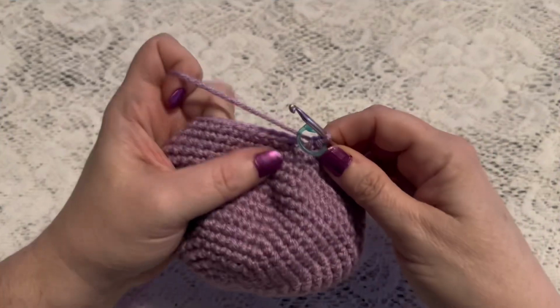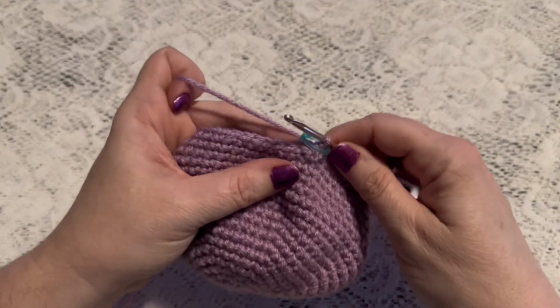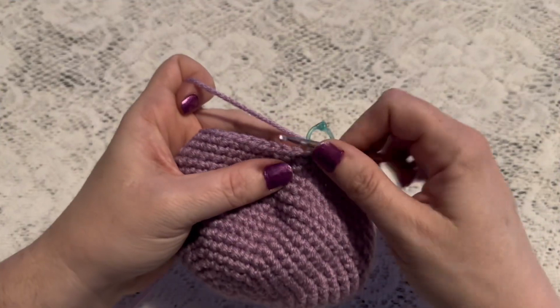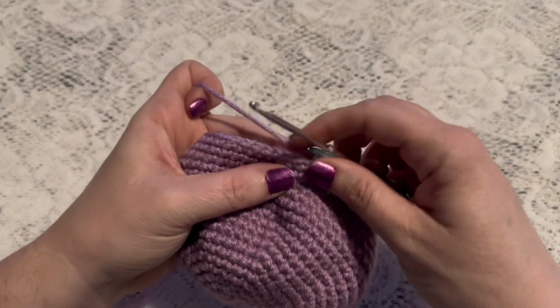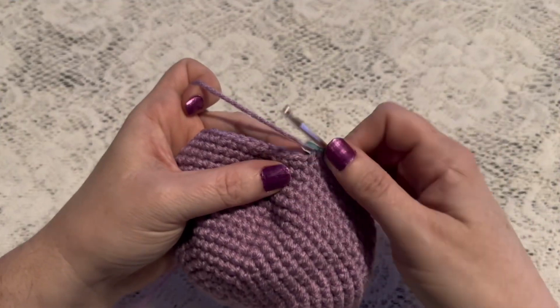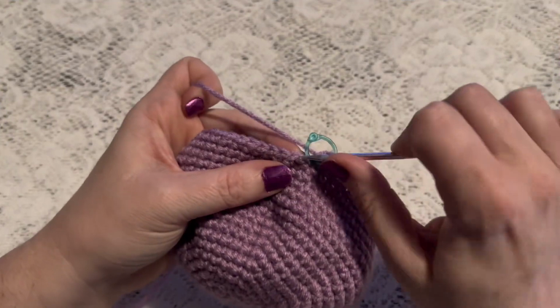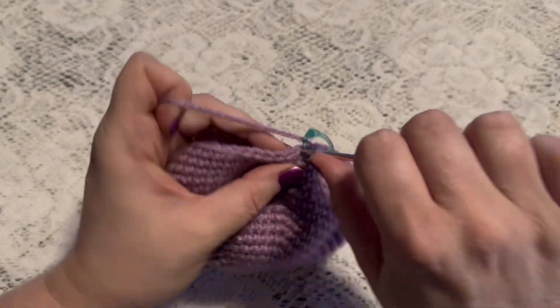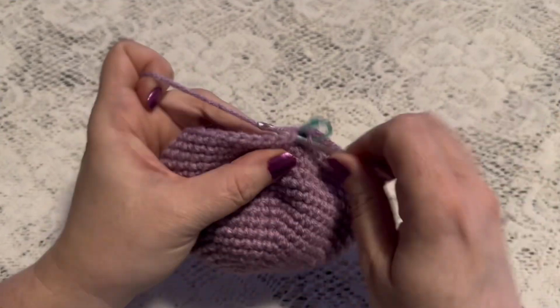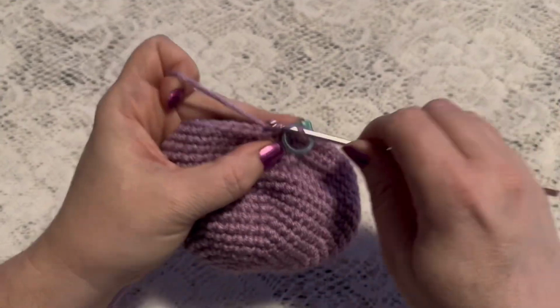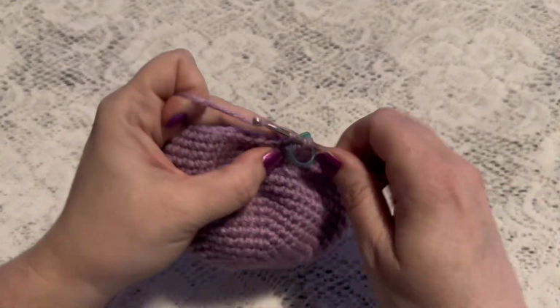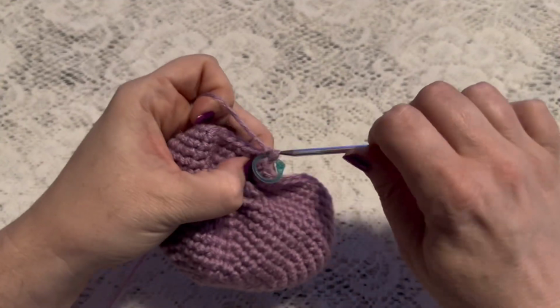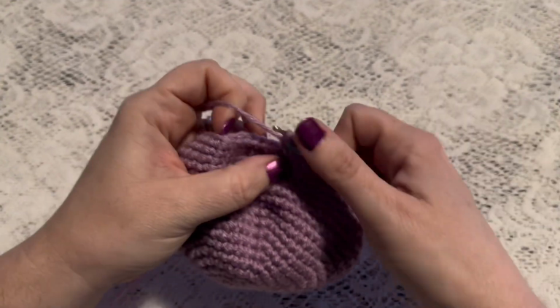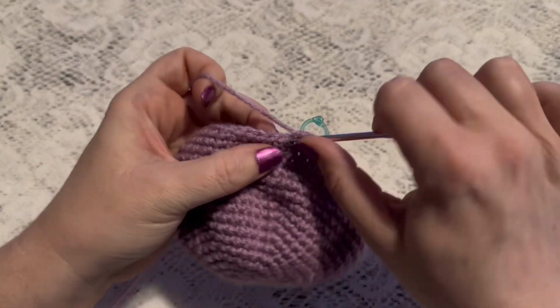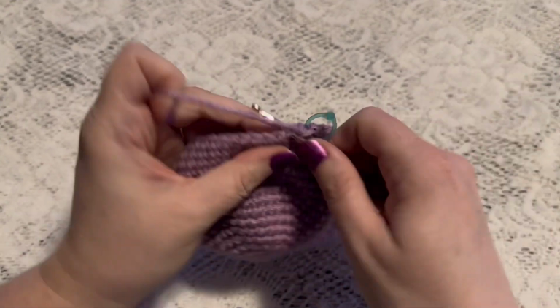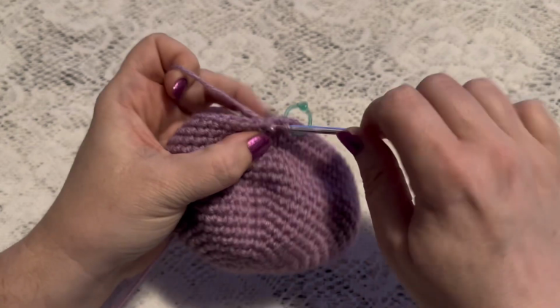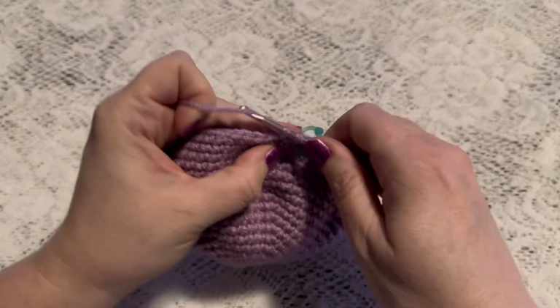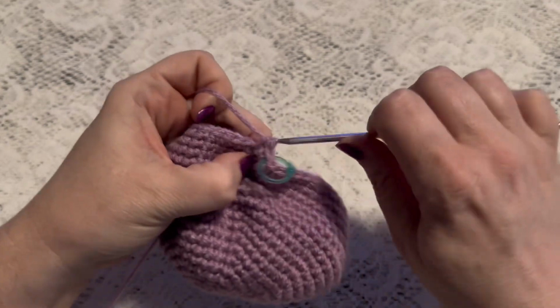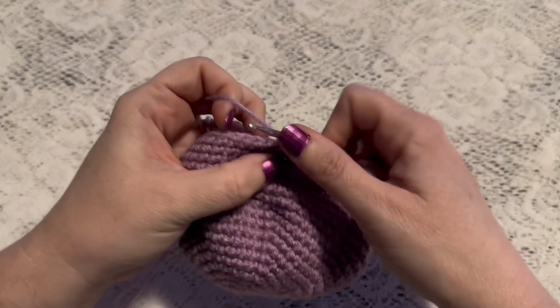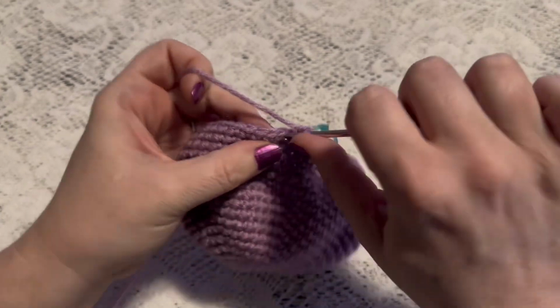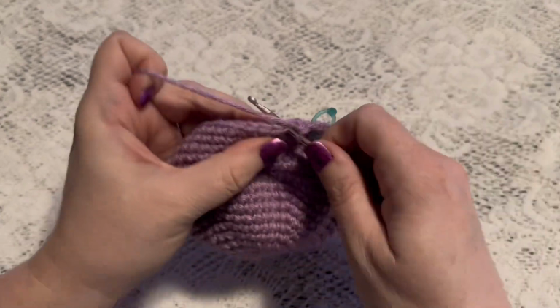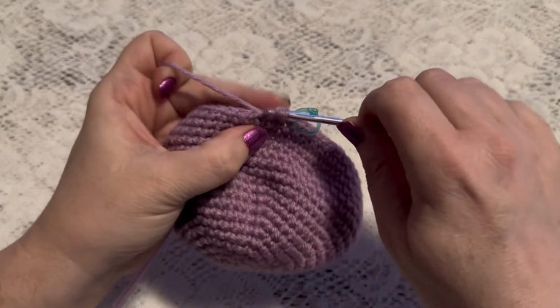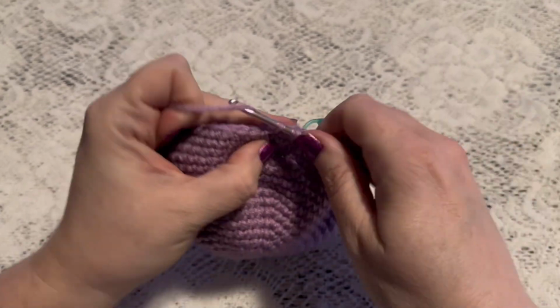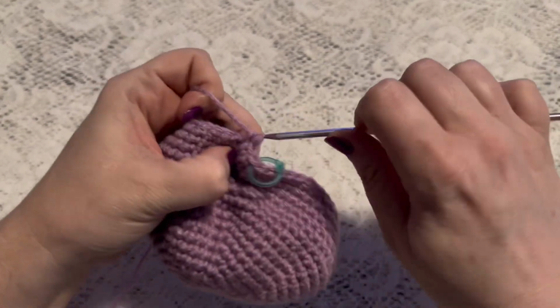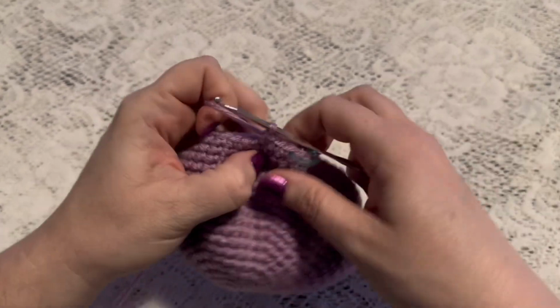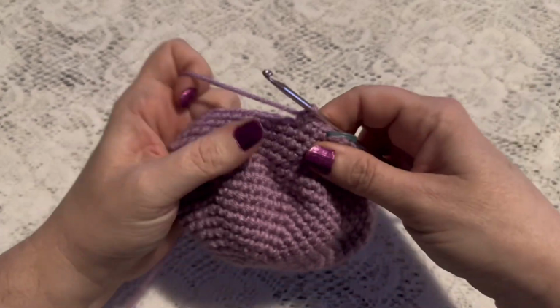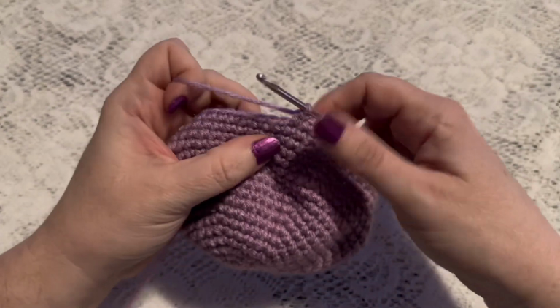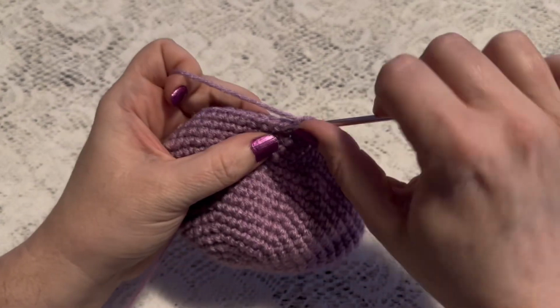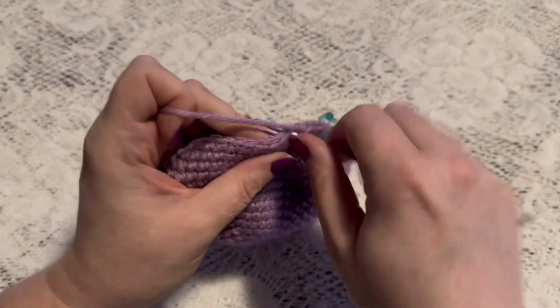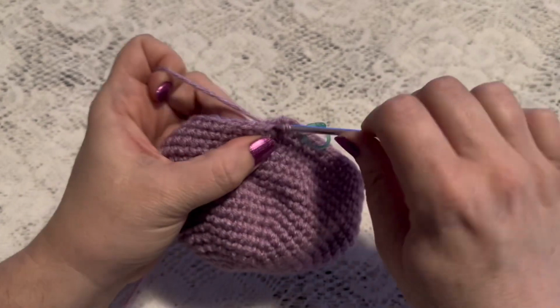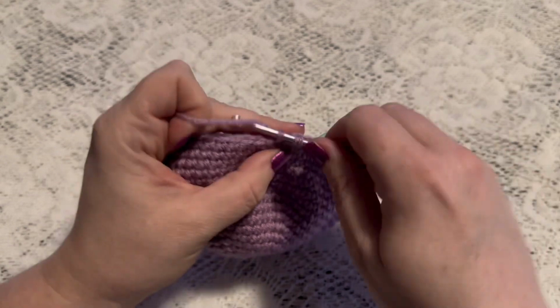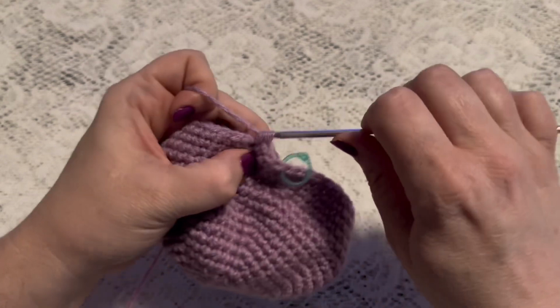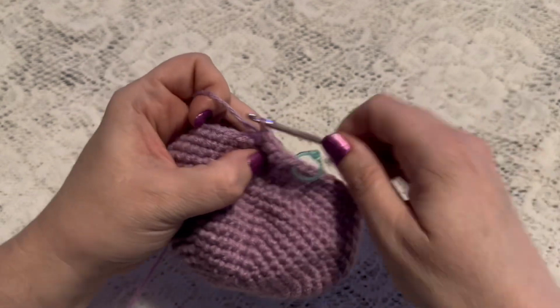For round 19 we're going to do one single crochet in each stitch all the way around. When you come to the end of this round you should still have 42 stitches.